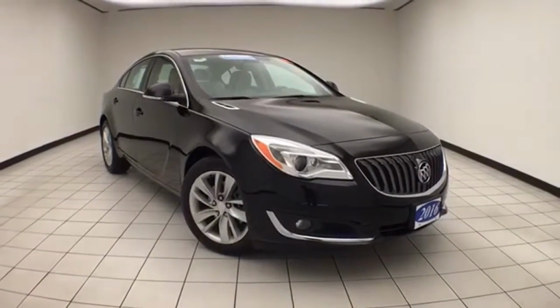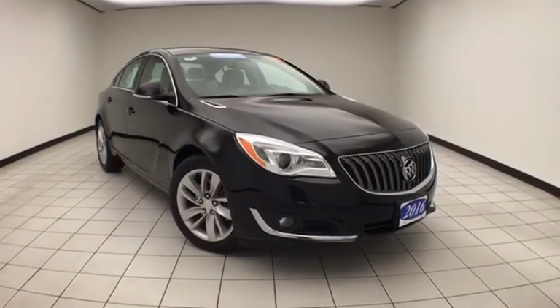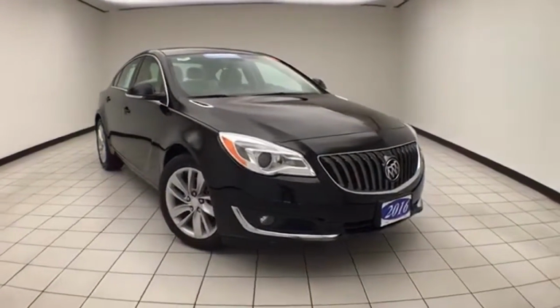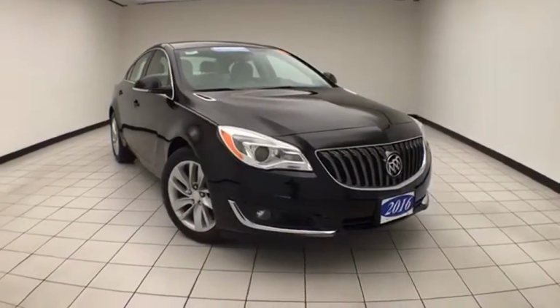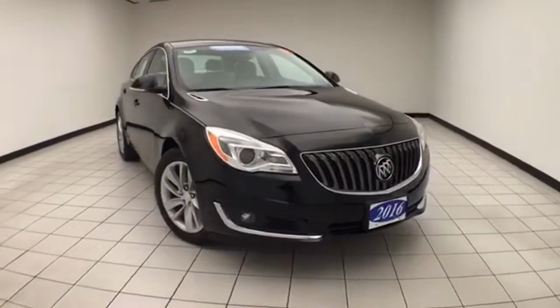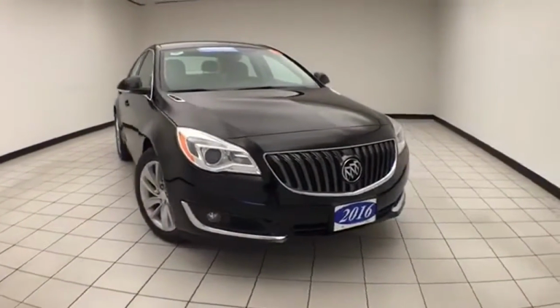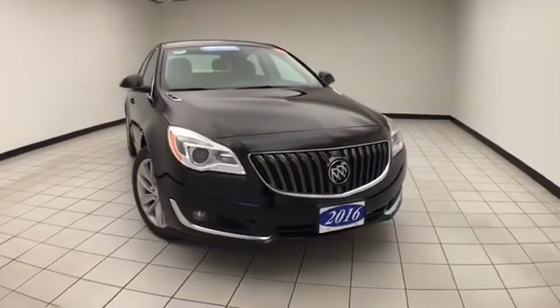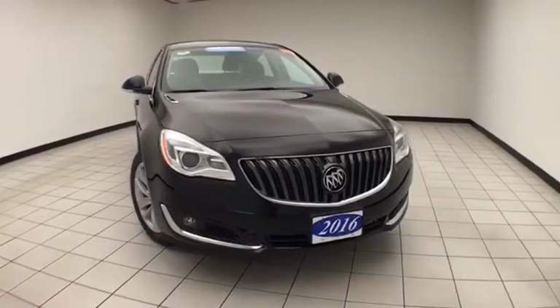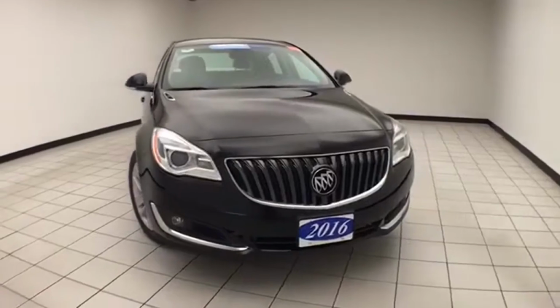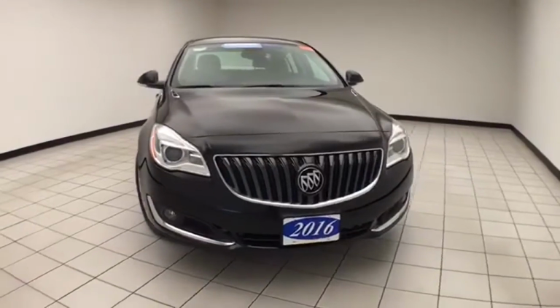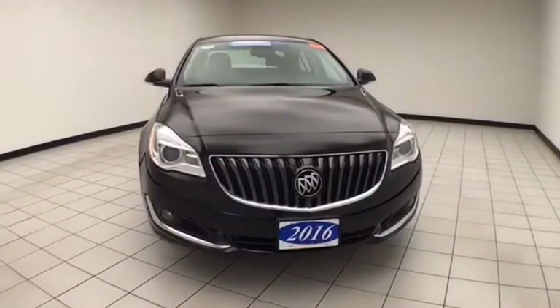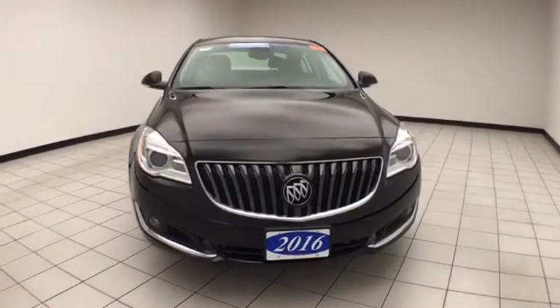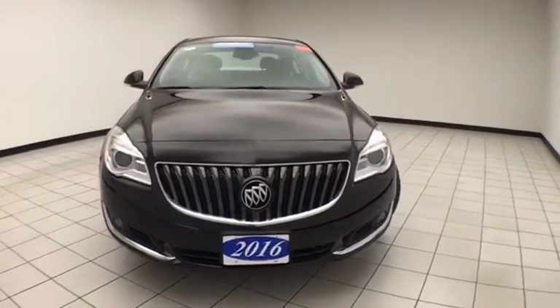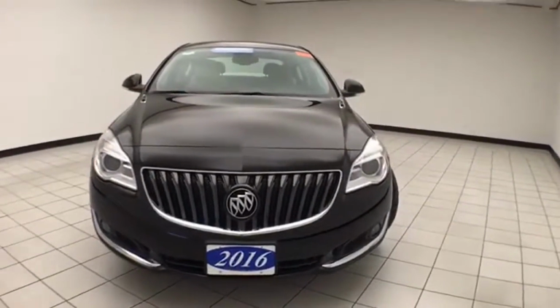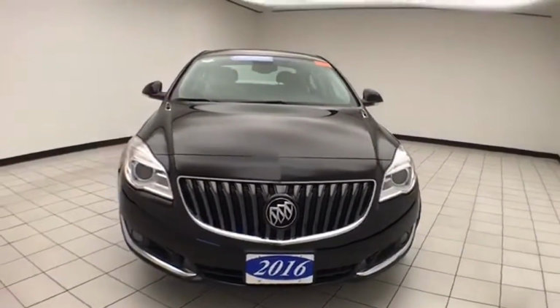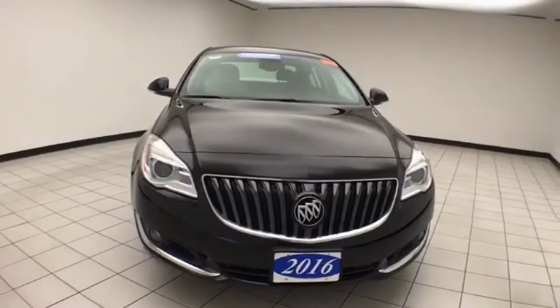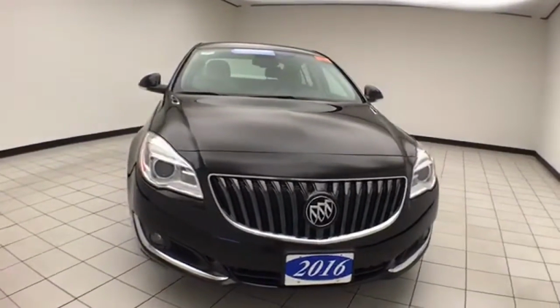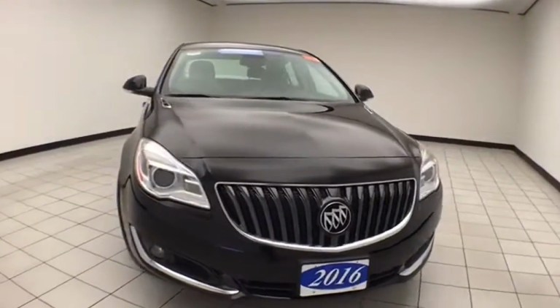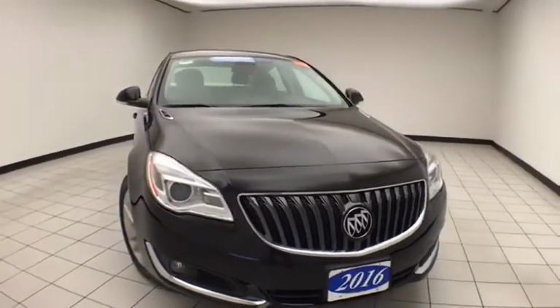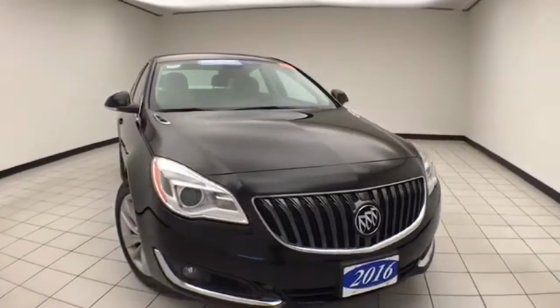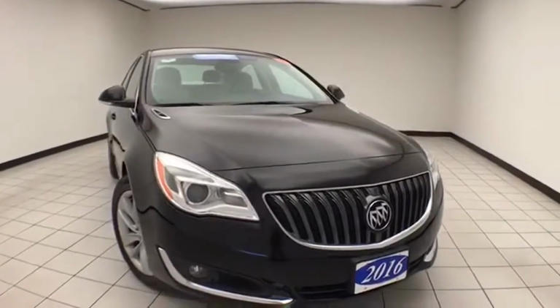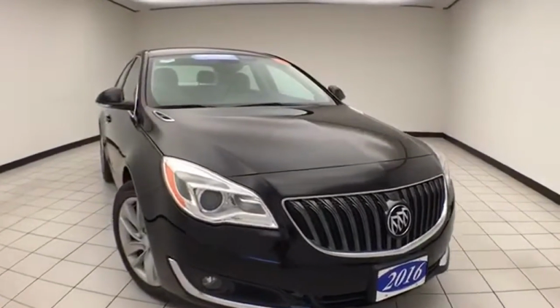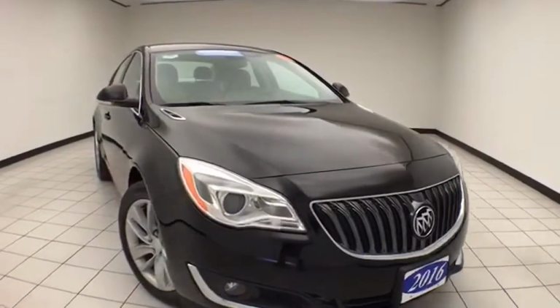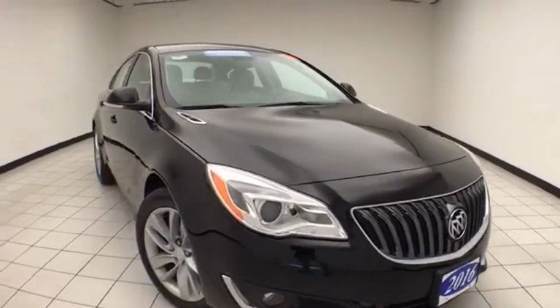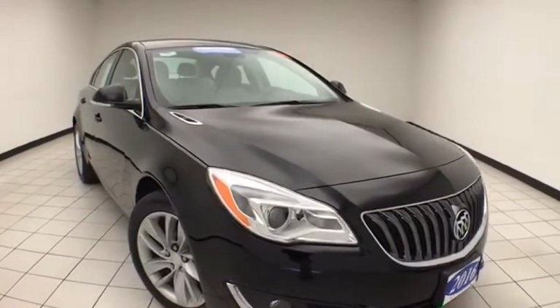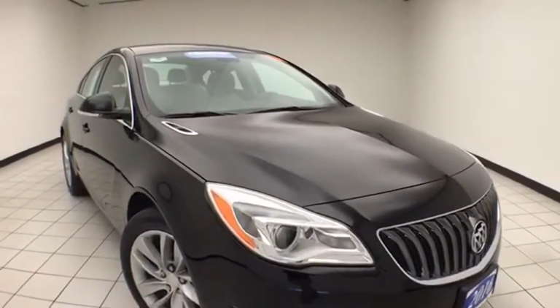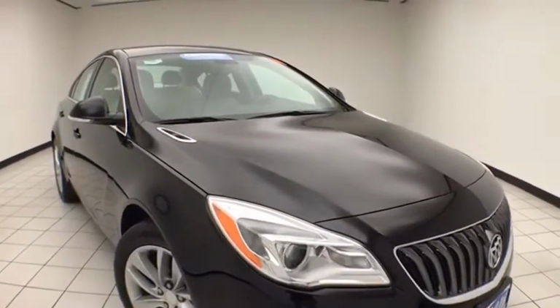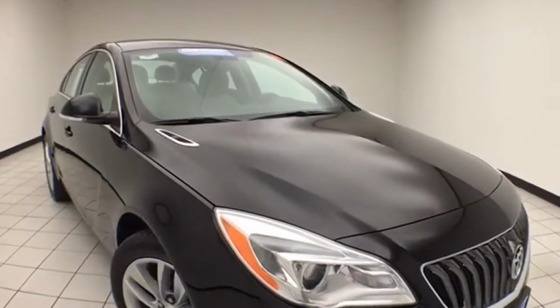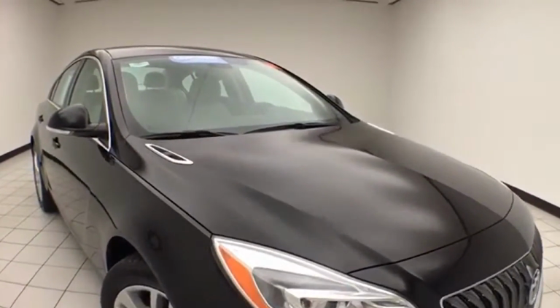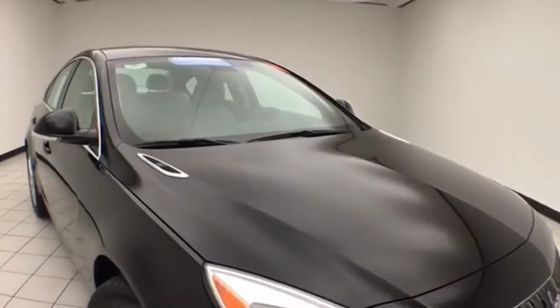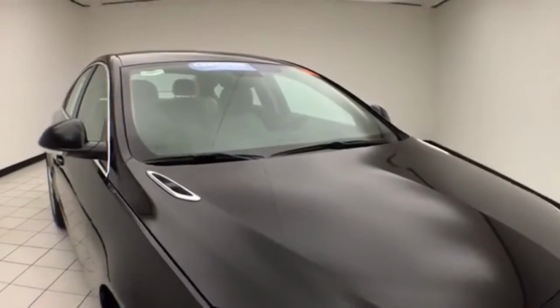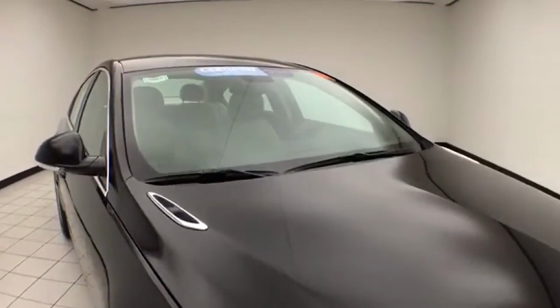Welcome to Sheboygan Chevrolet Chrysler Center. Today's special is the GM Certified 2016 Buick Regal, stock number Z9989XX. Only 5,000 miles on this Regal. It's a one owner with a clean AutoCheck history report.